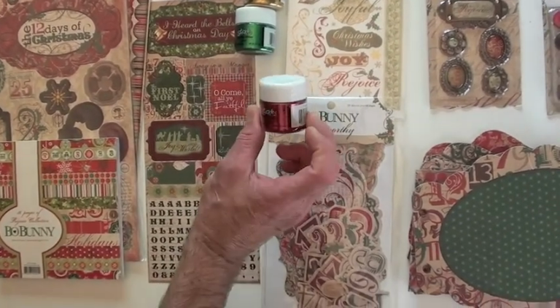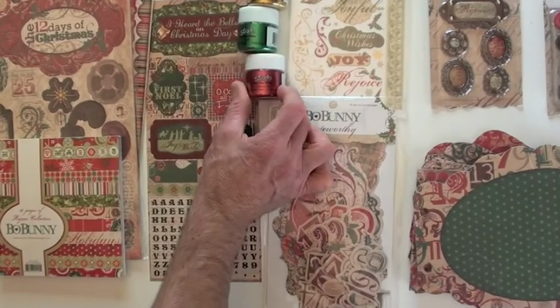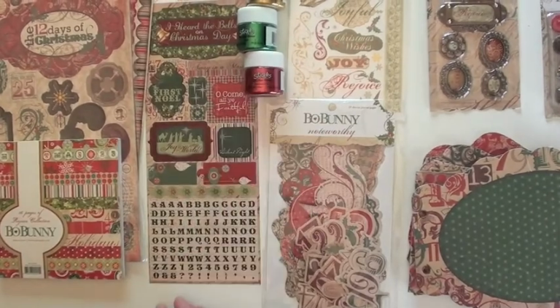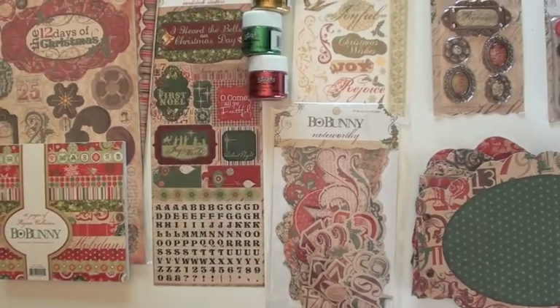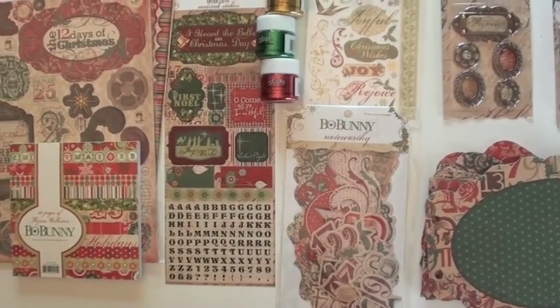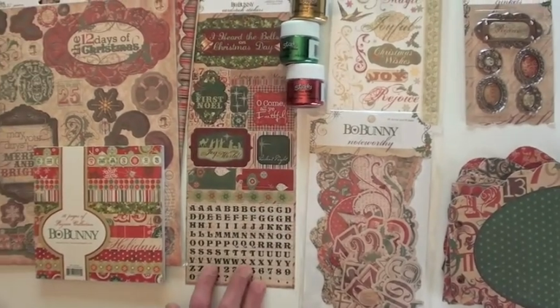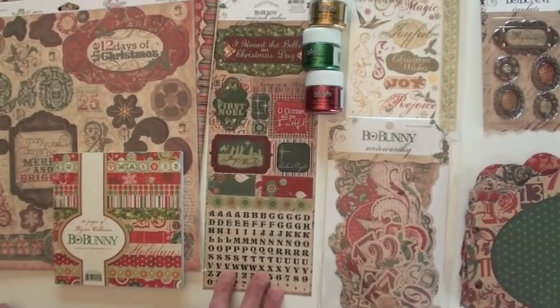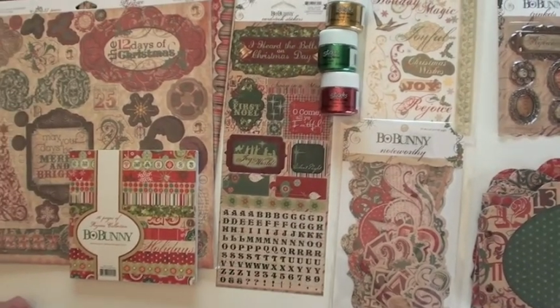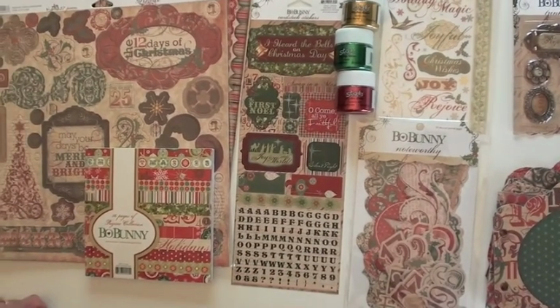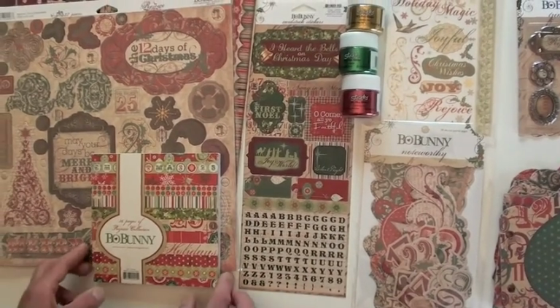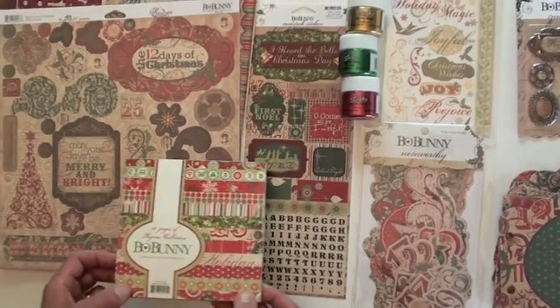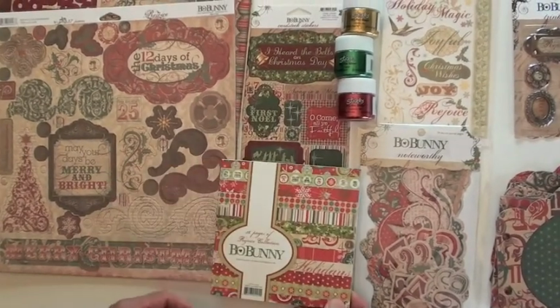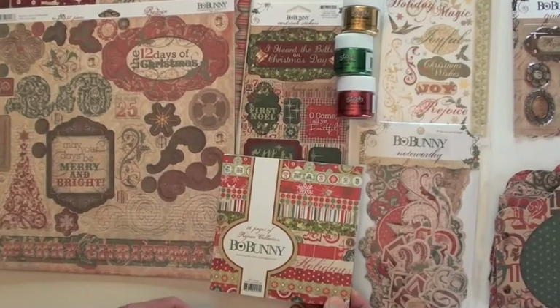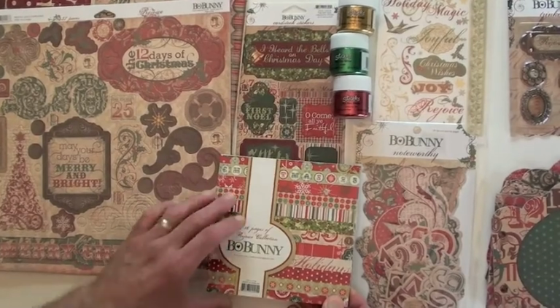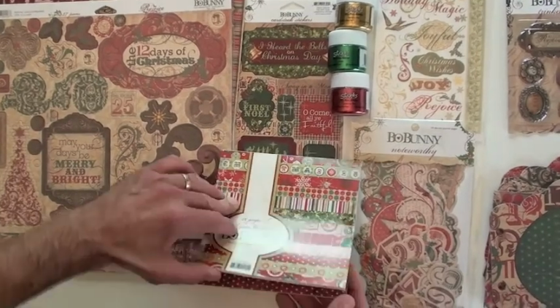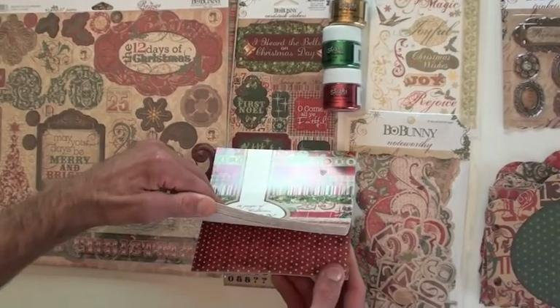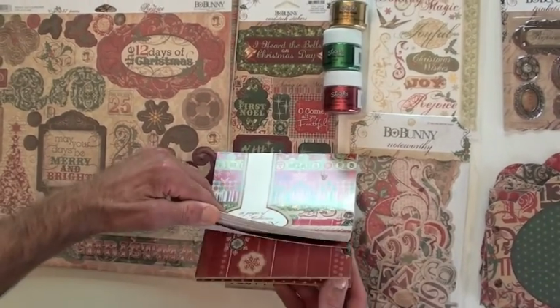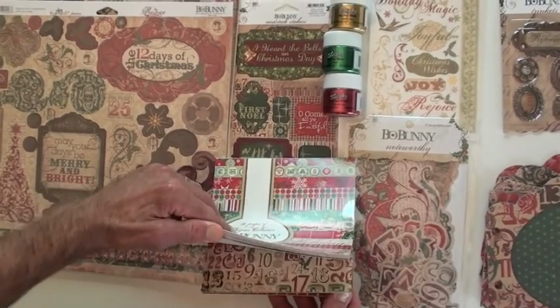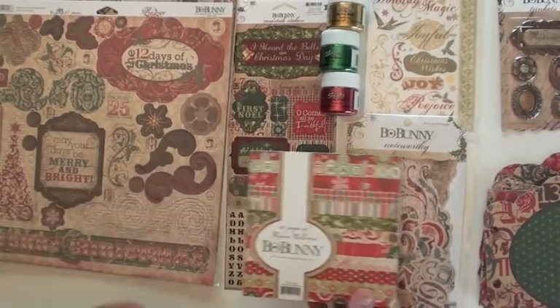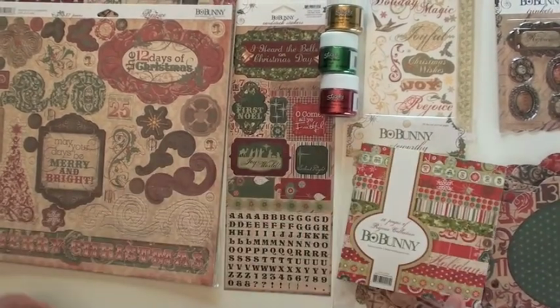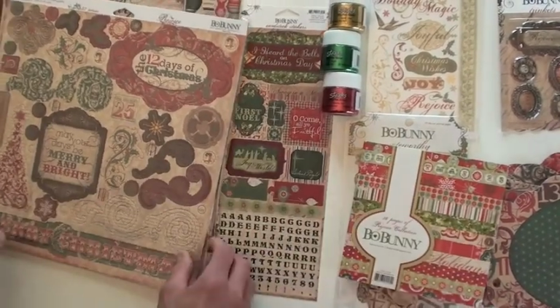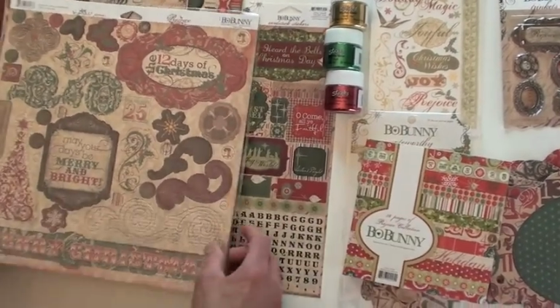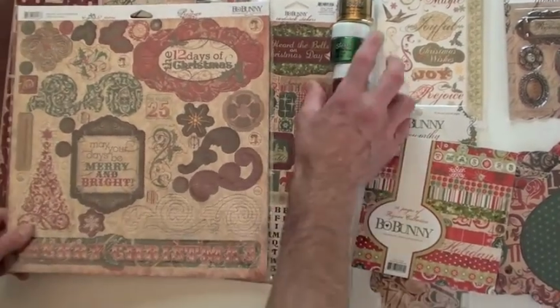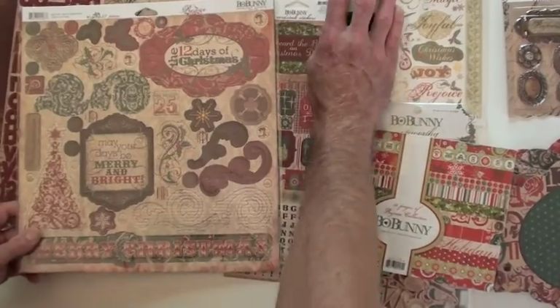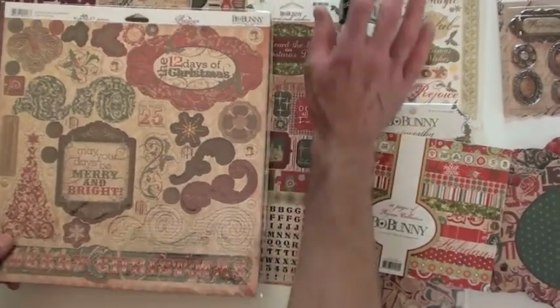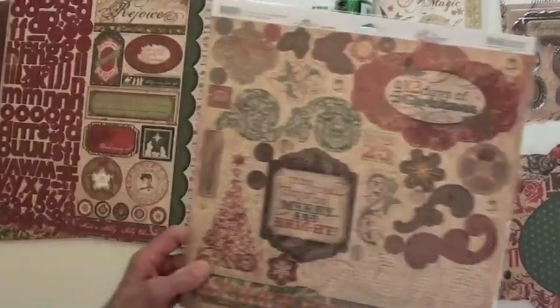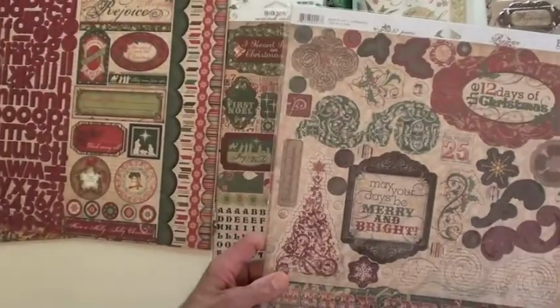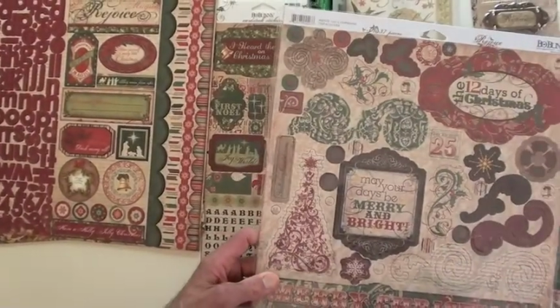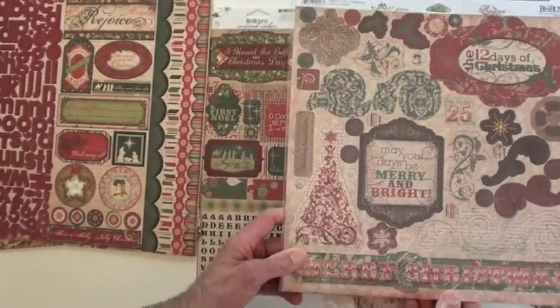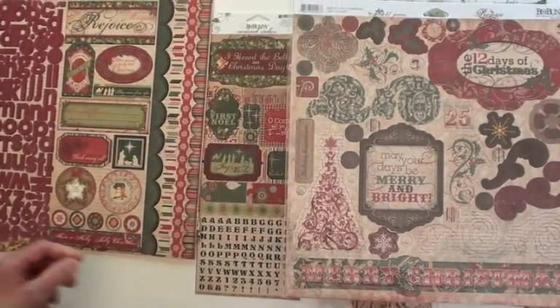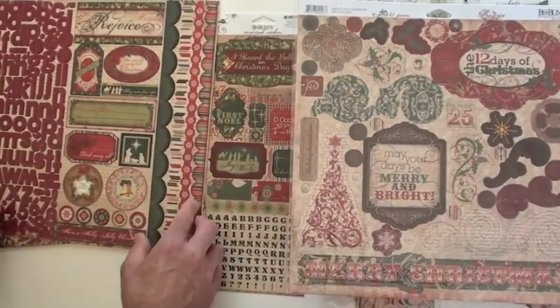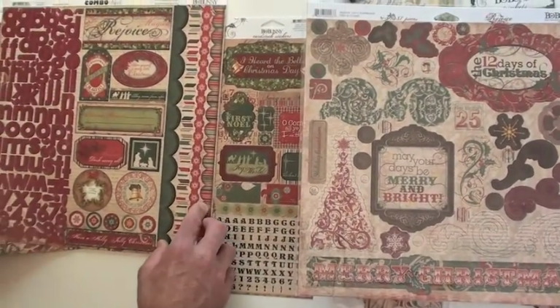So you're ready to go — colors quite vibrant. Another cardstock stickers. The pad is single-sided, and the chipboard gives you 37 pieces here. Nice Christmas tree.